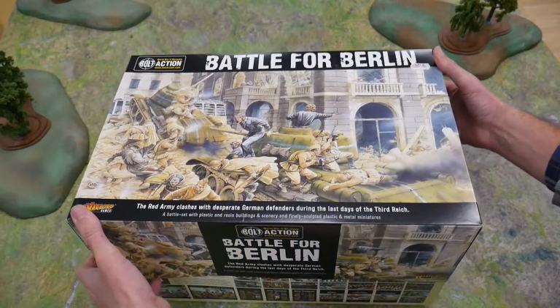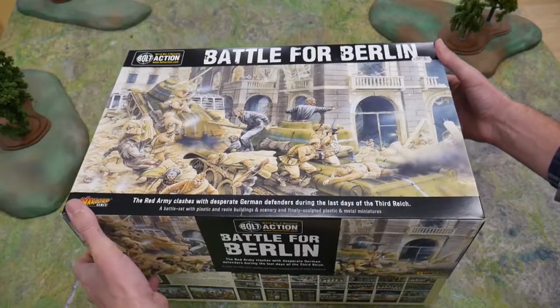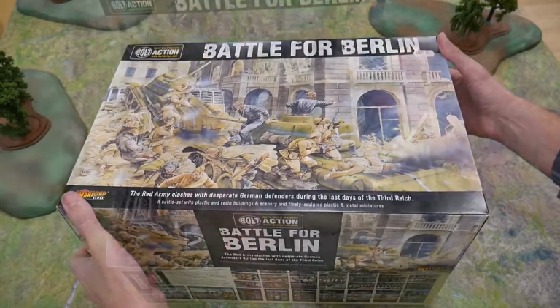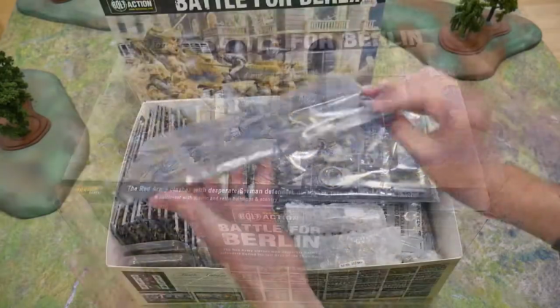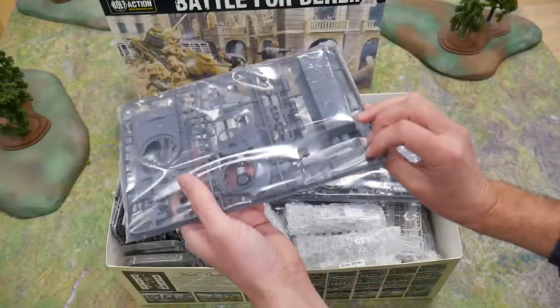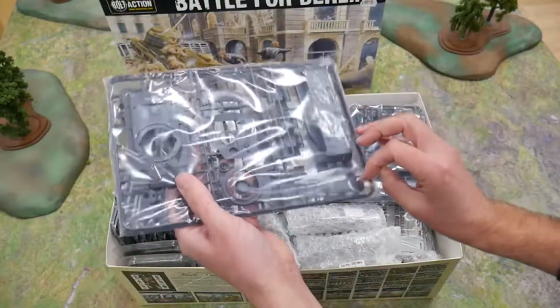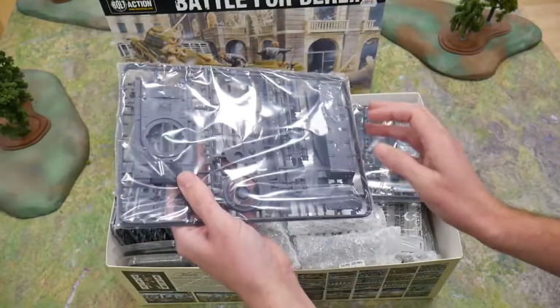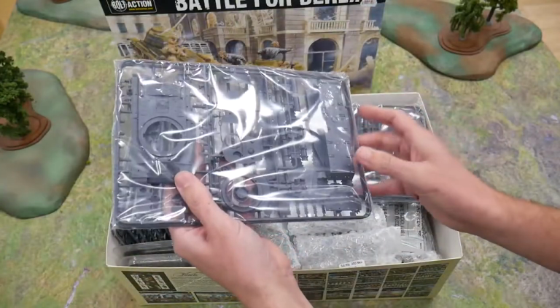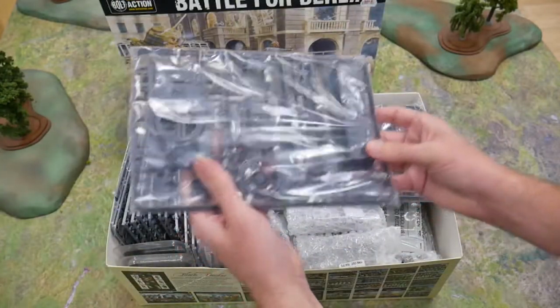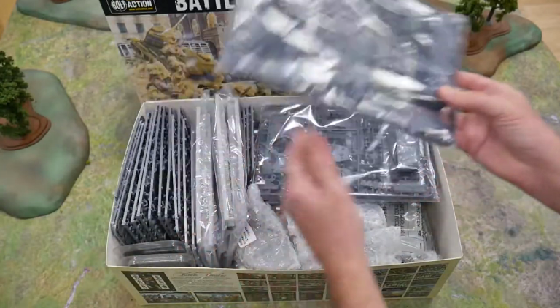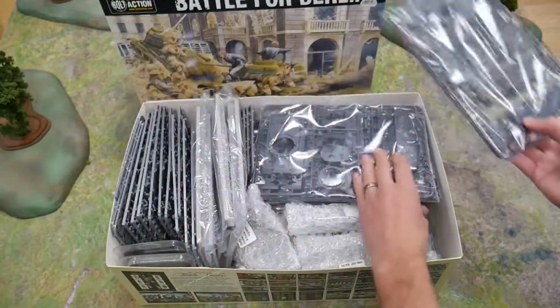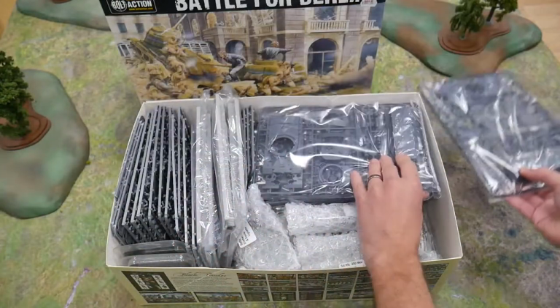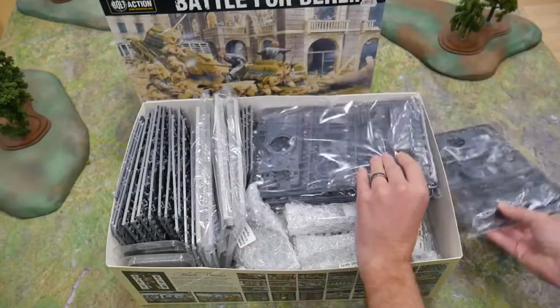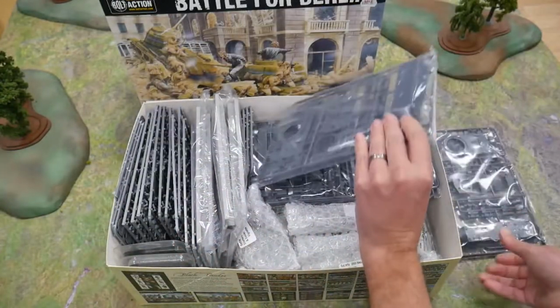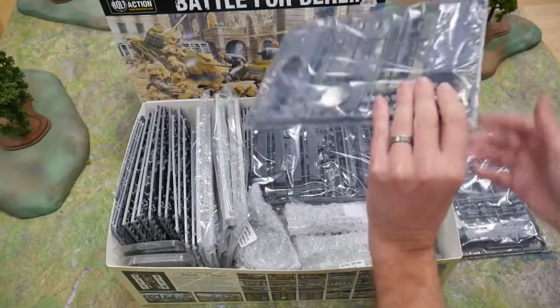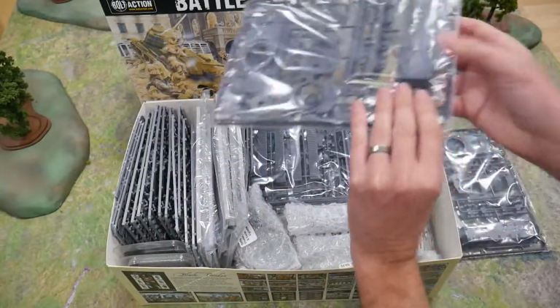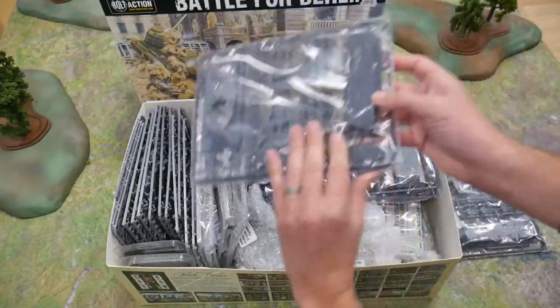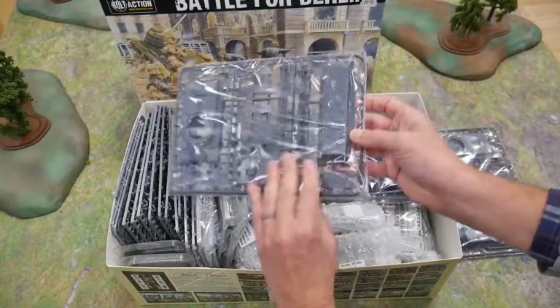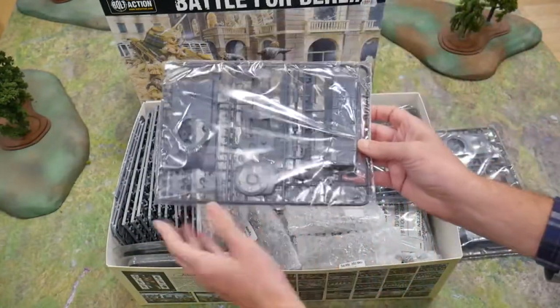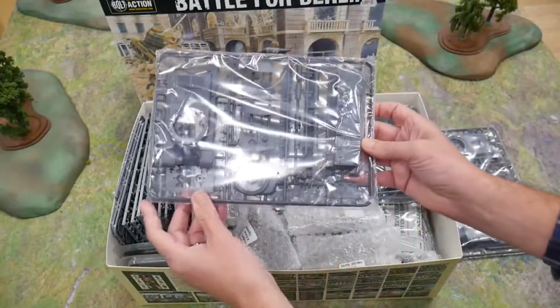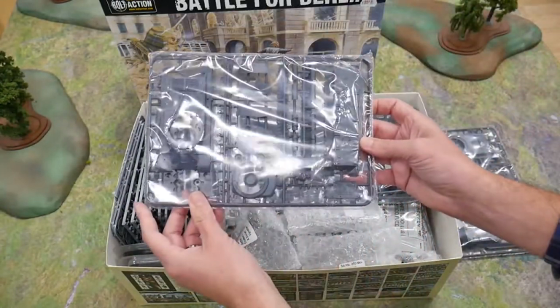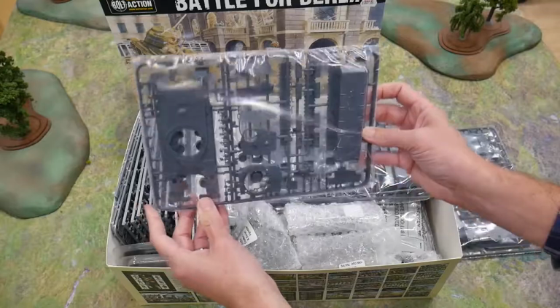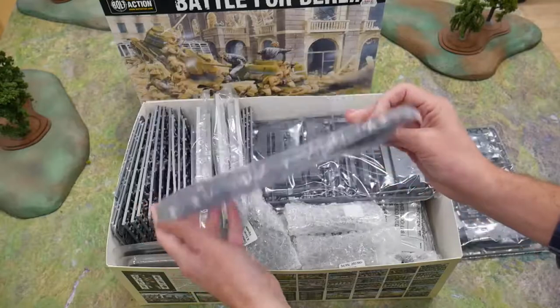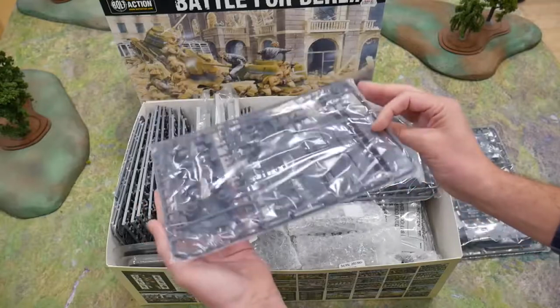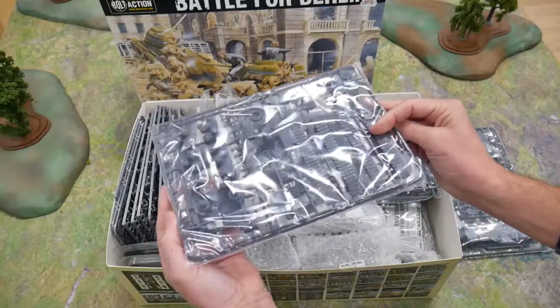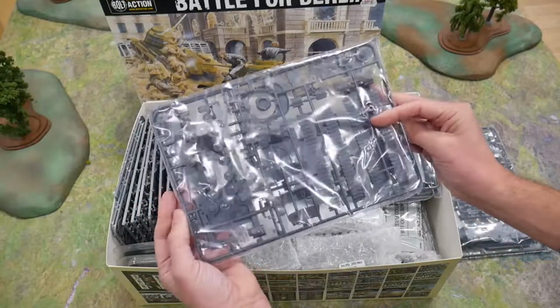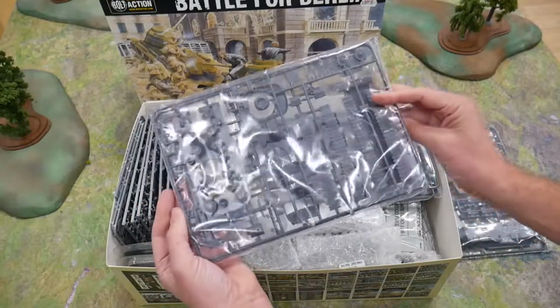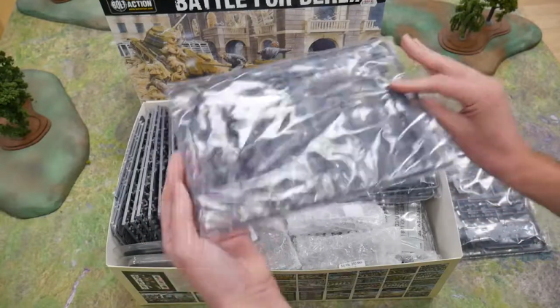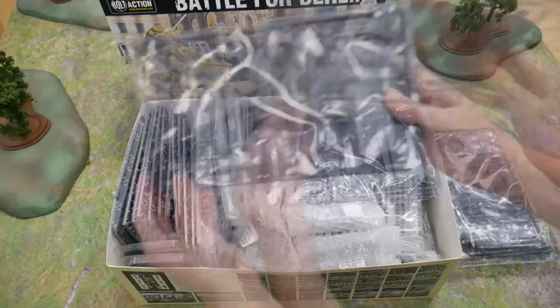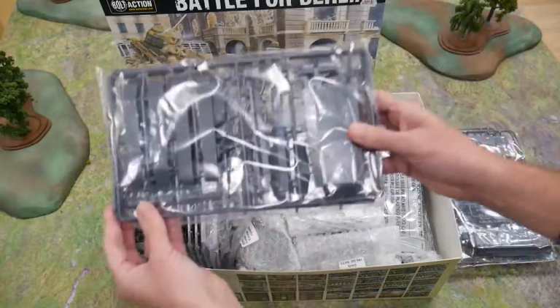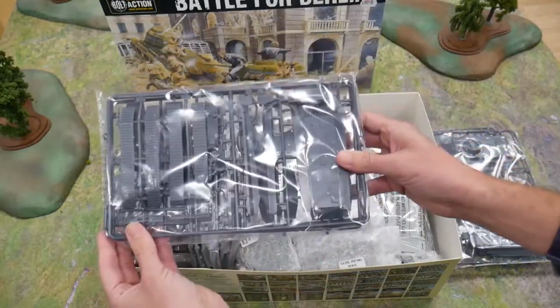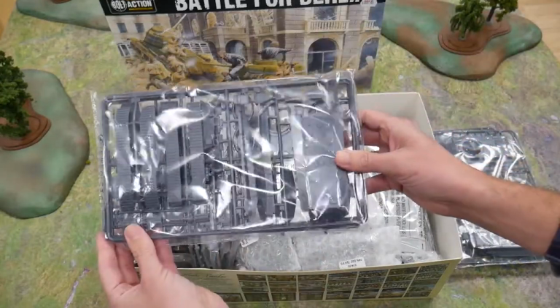There are three plastic model kits in the box: two Soviet Joseph Stalin IS-2 heavy tanks, plus a German King Tiger.